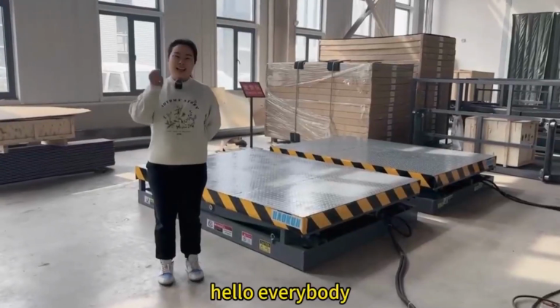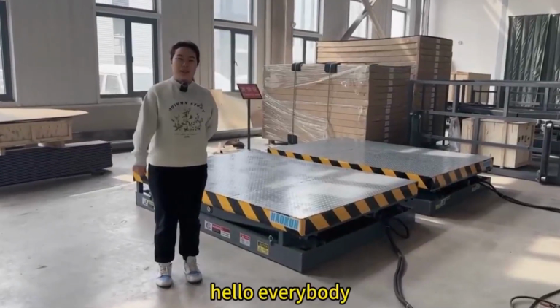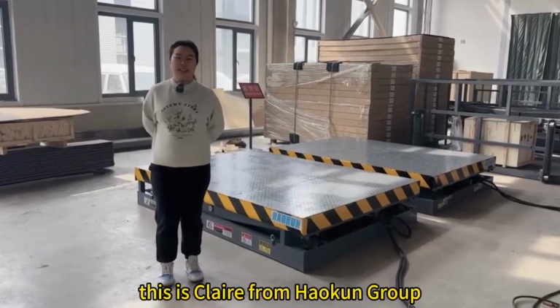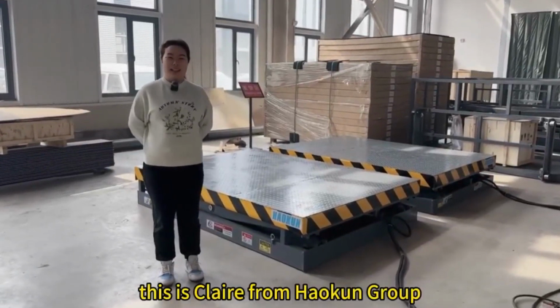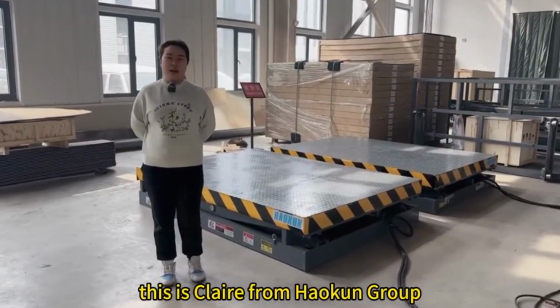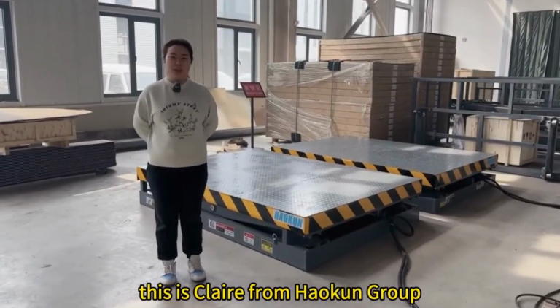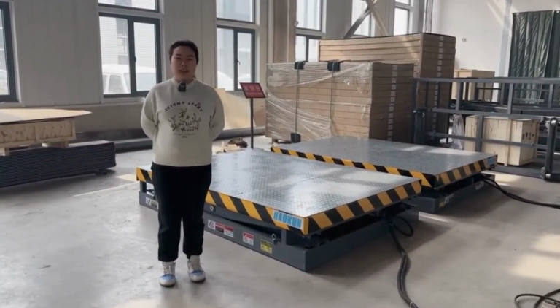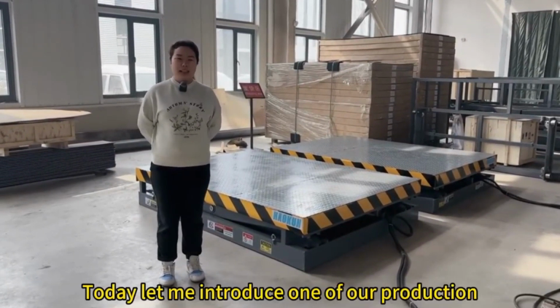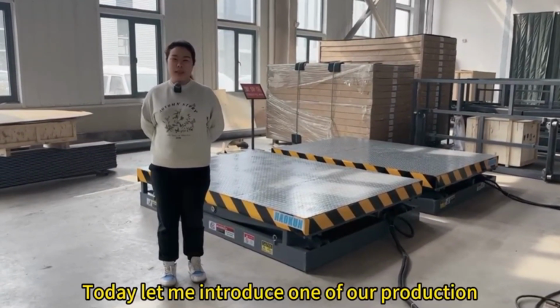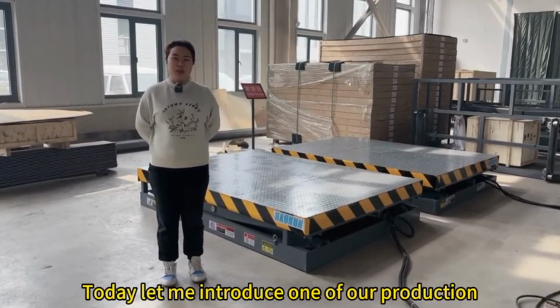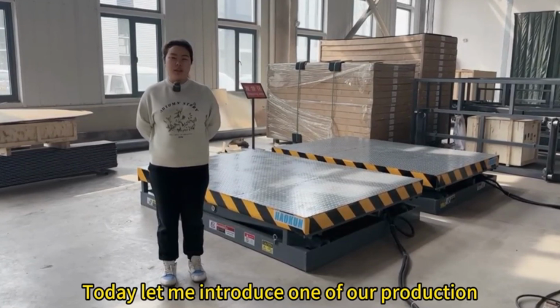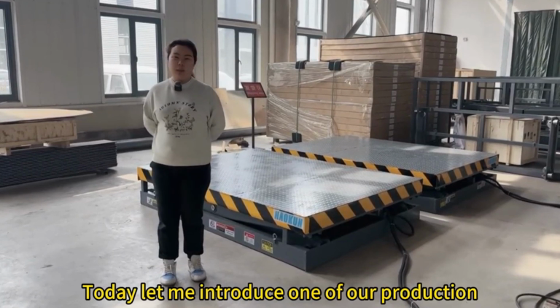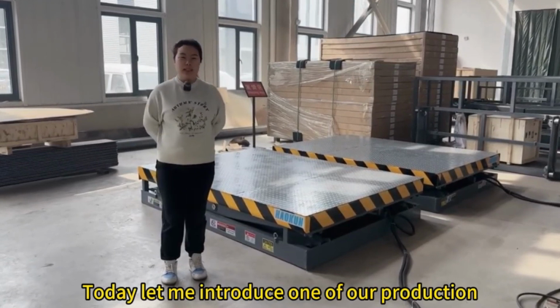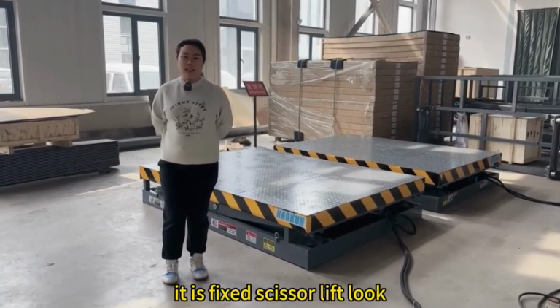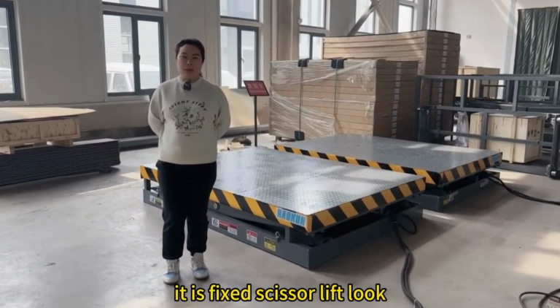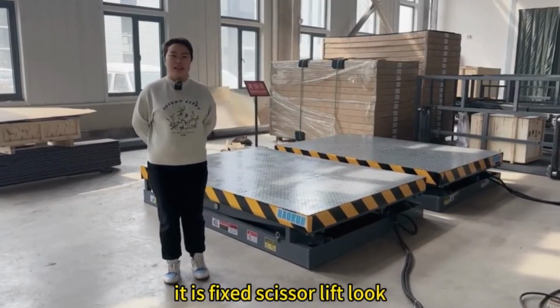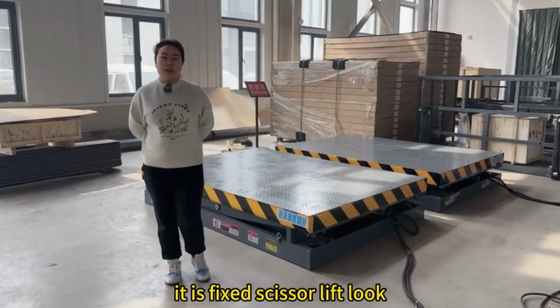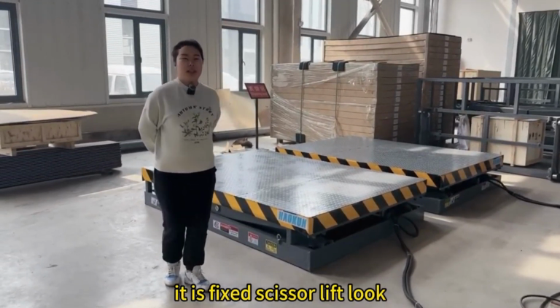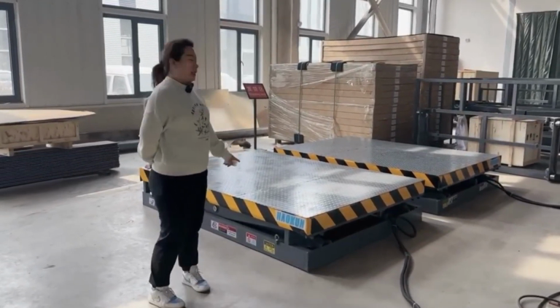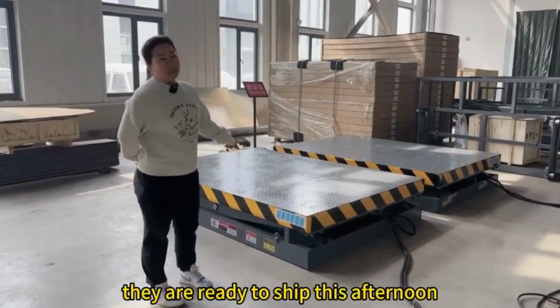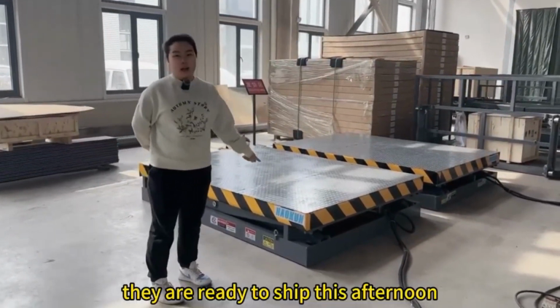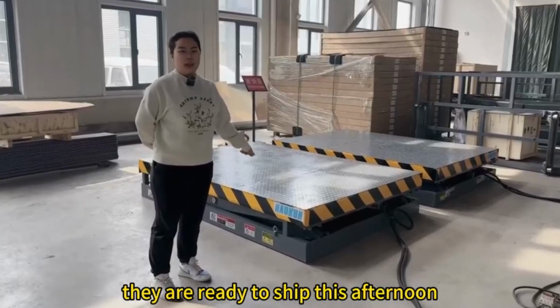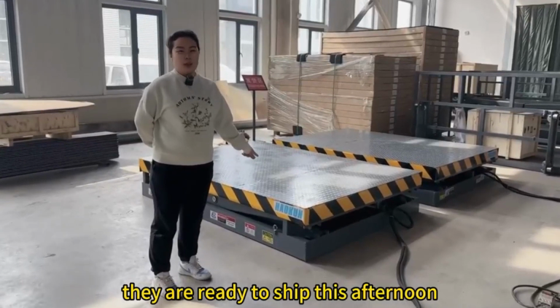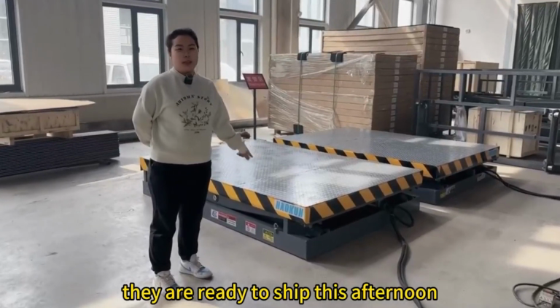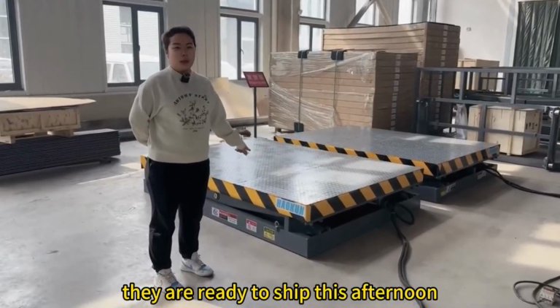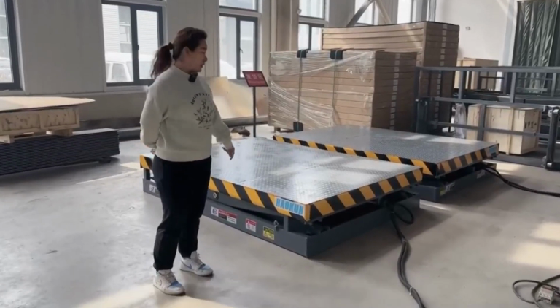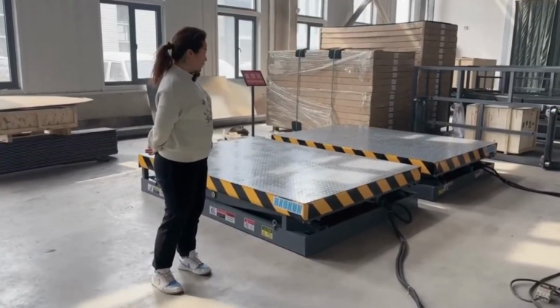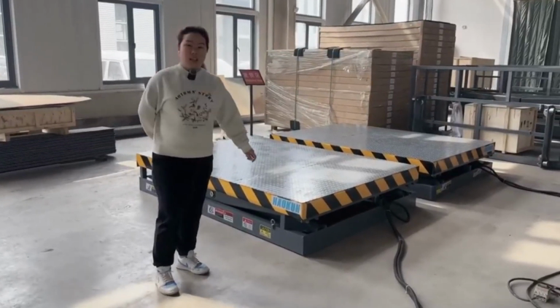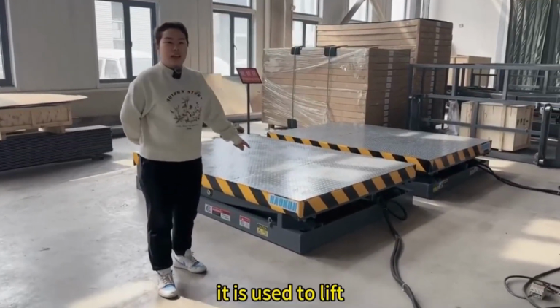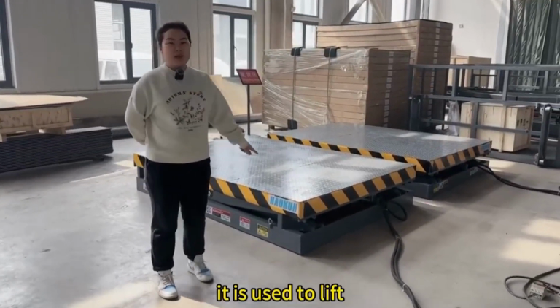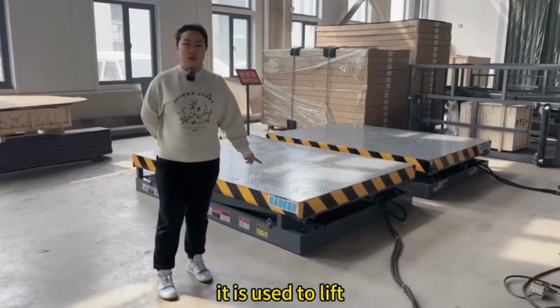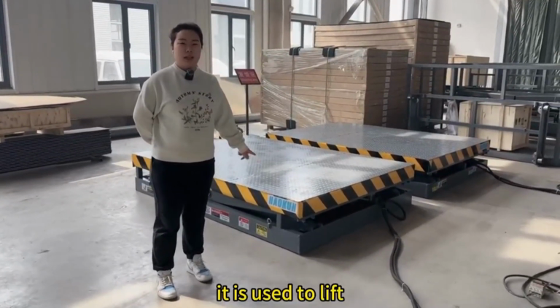Hello everybody, this is a presenter from Haukun Group. Today let me introduce one of our products — it is a fixed leader lift. Look, they are ready to shape this afternoon. It is used to lift.